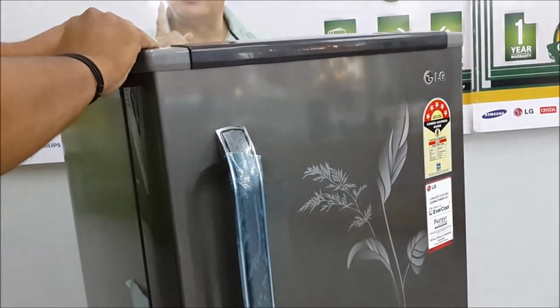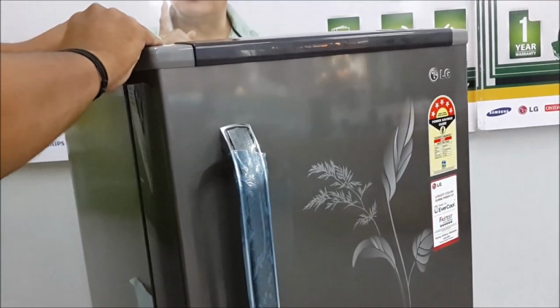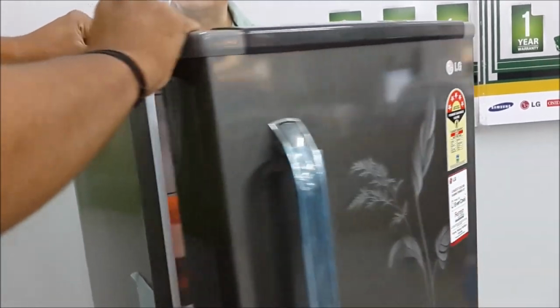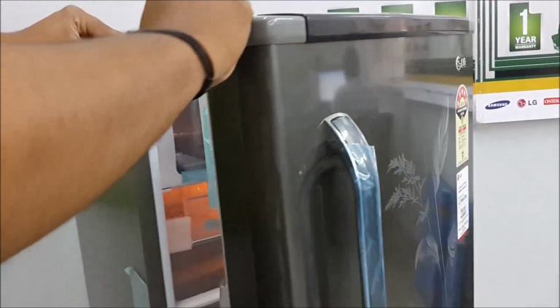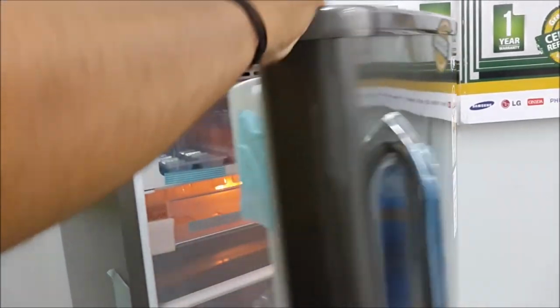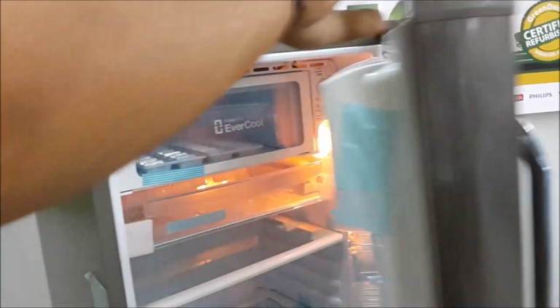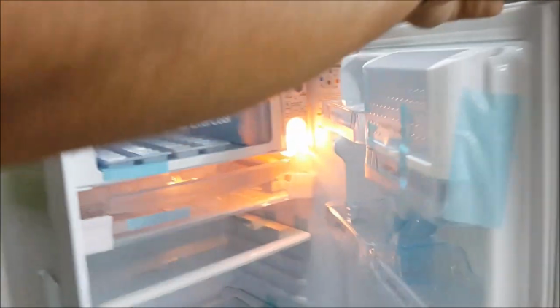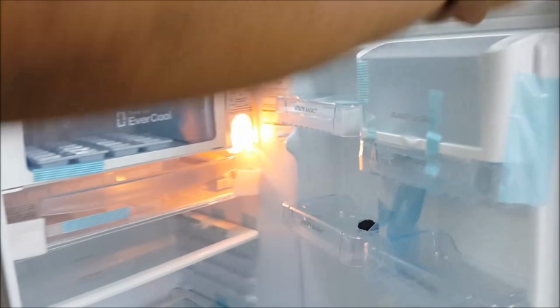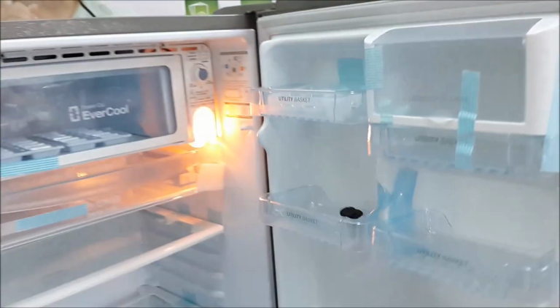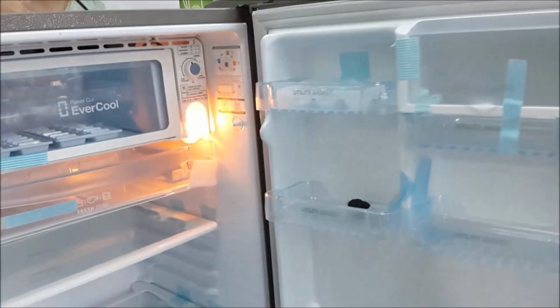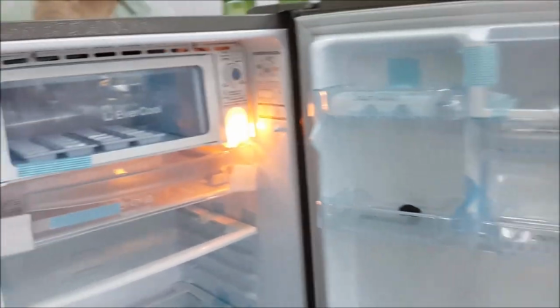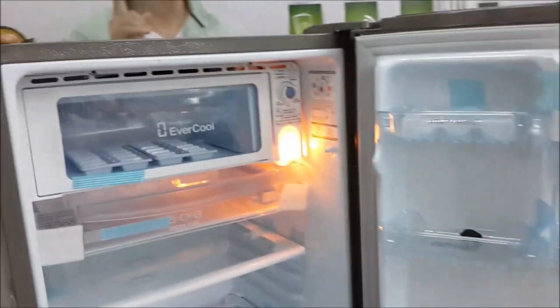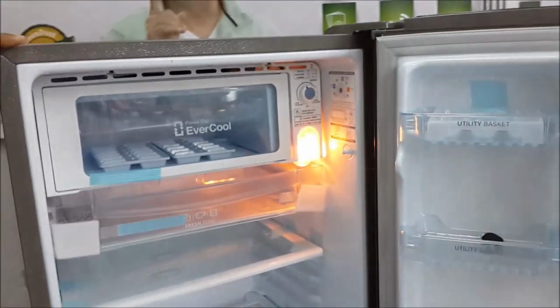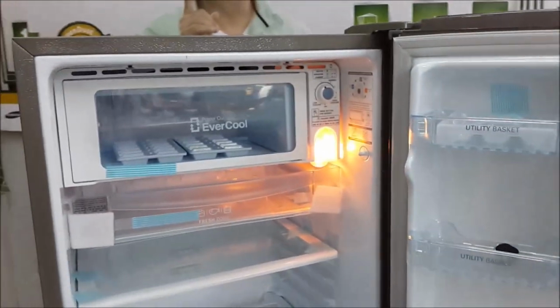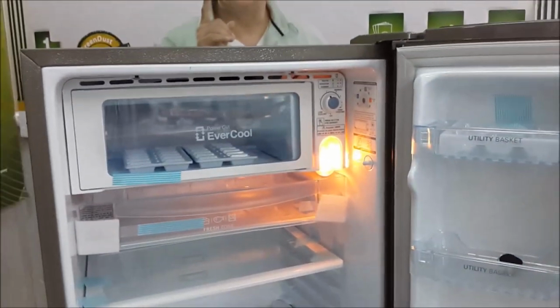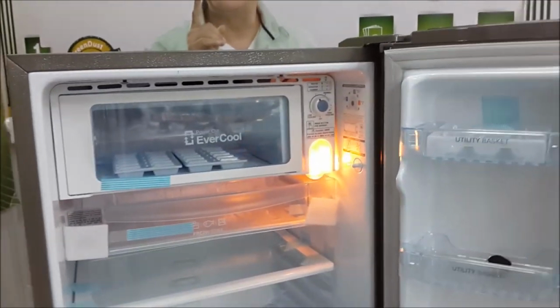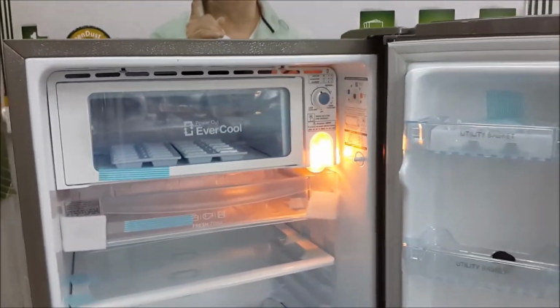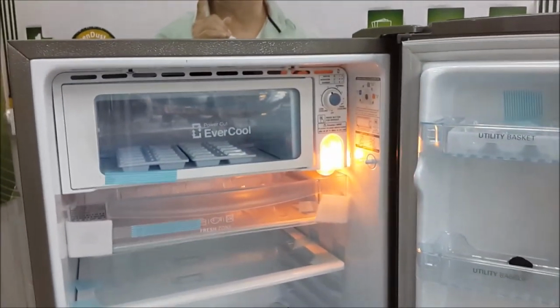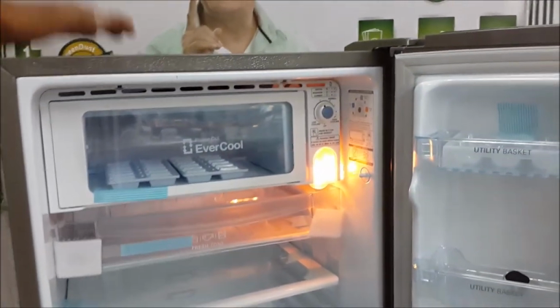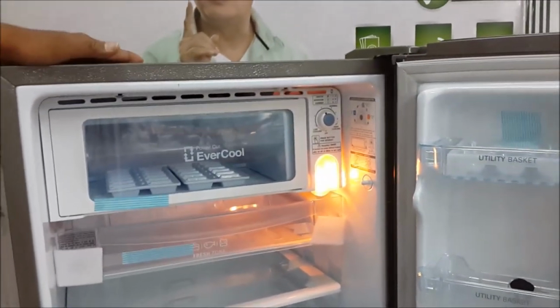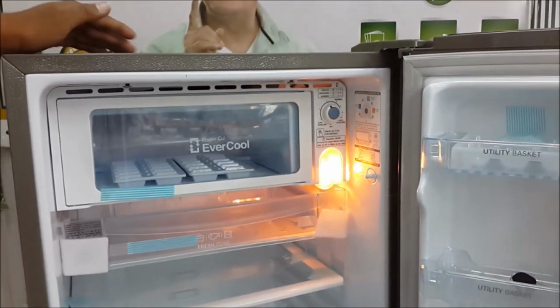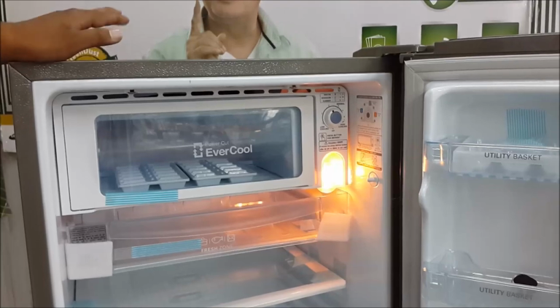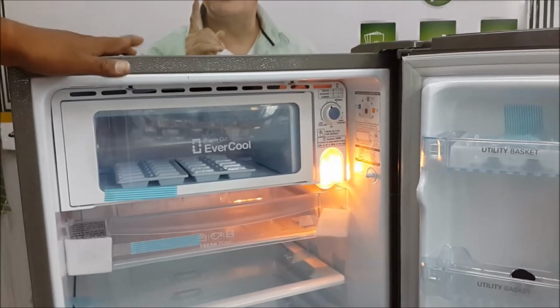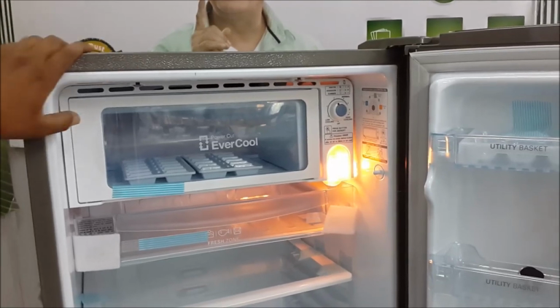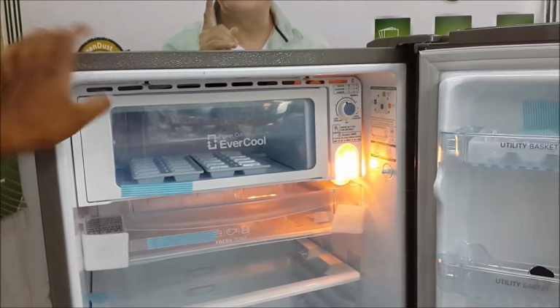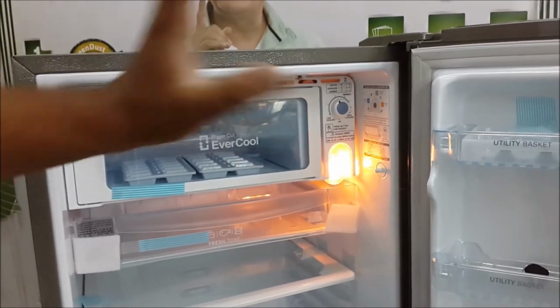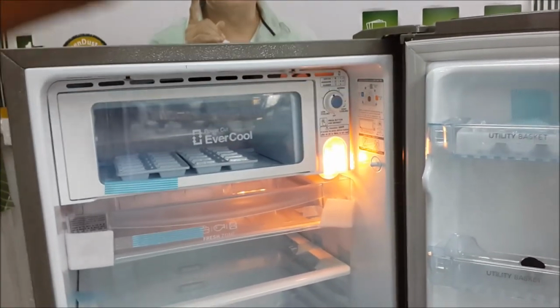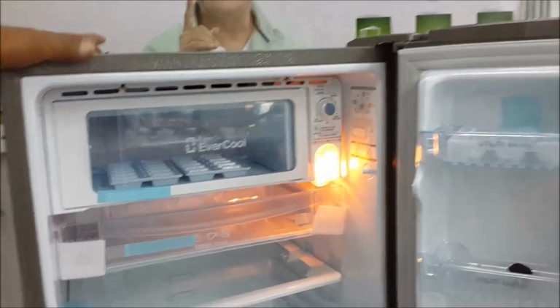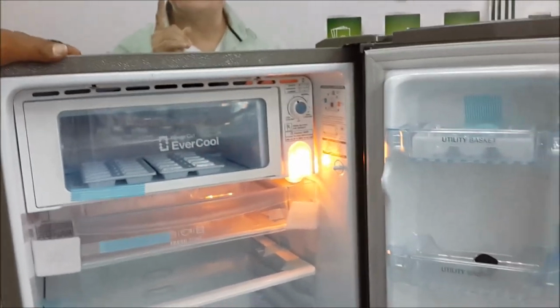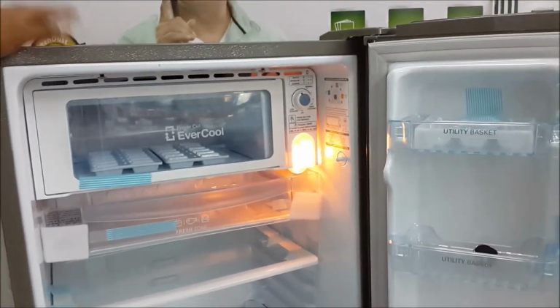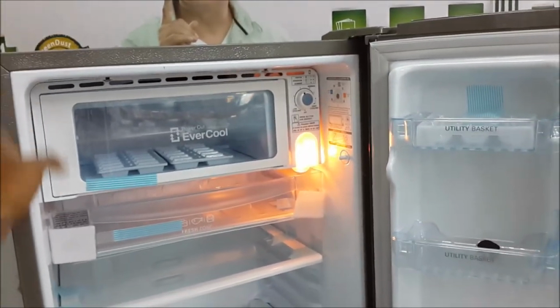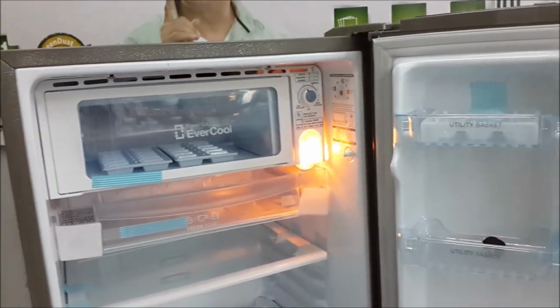There are shelves and utility racks inside the refrigerator. You can use the refrigerator once it is set up.